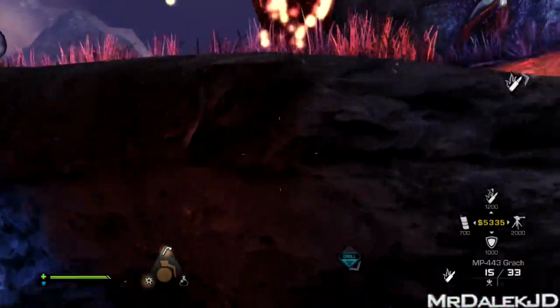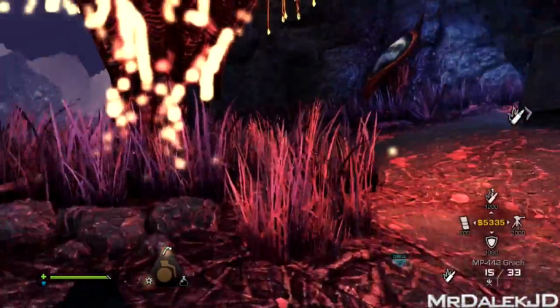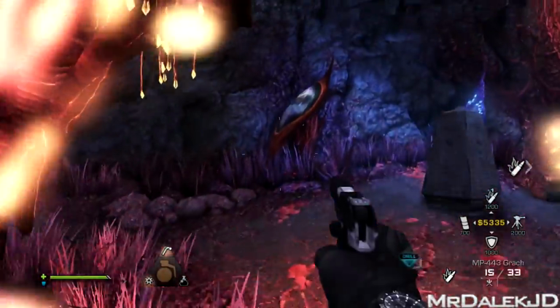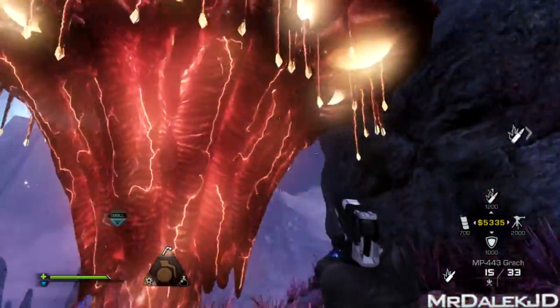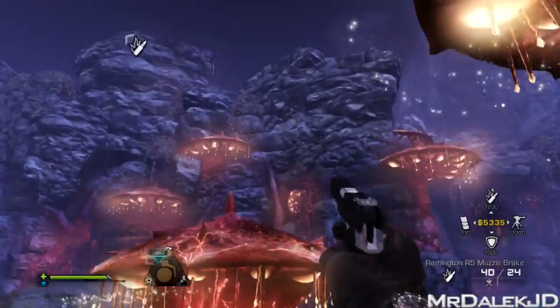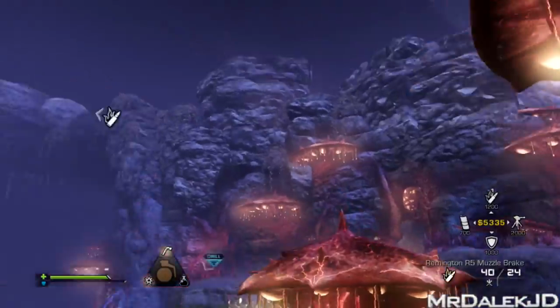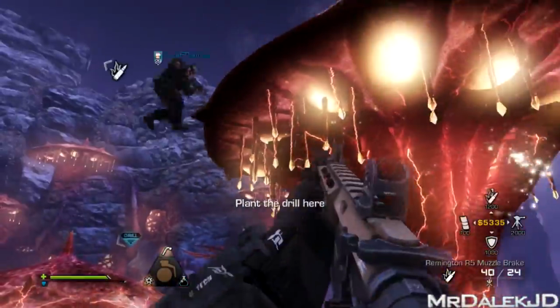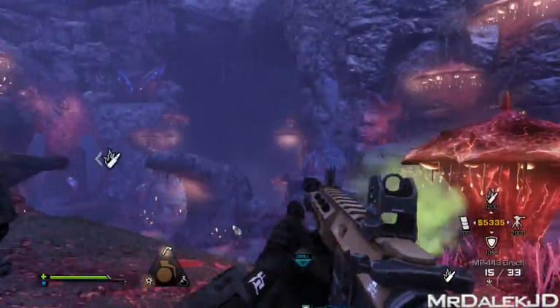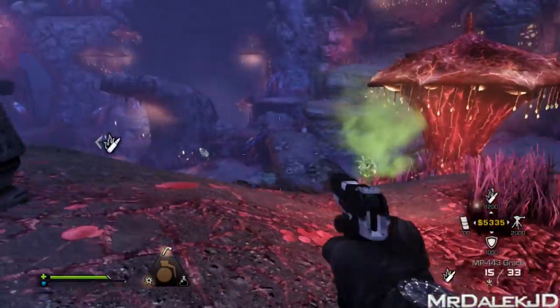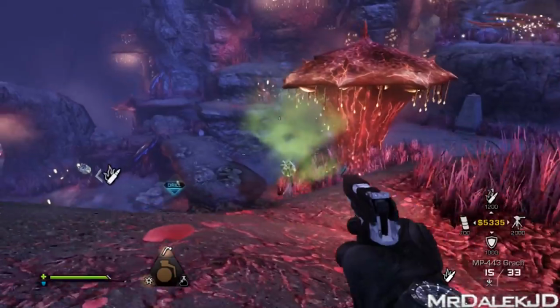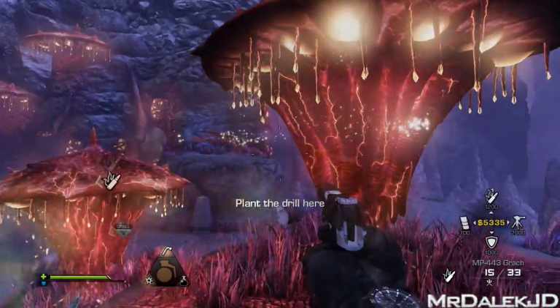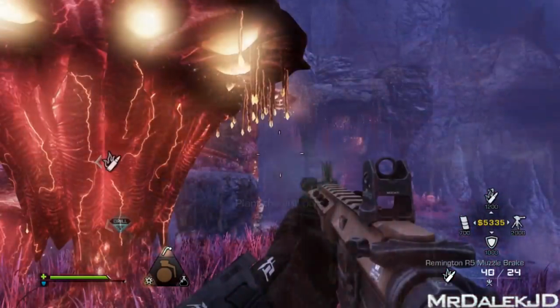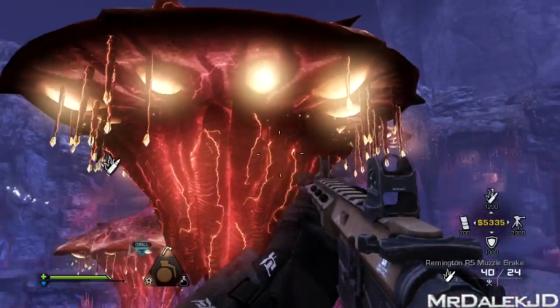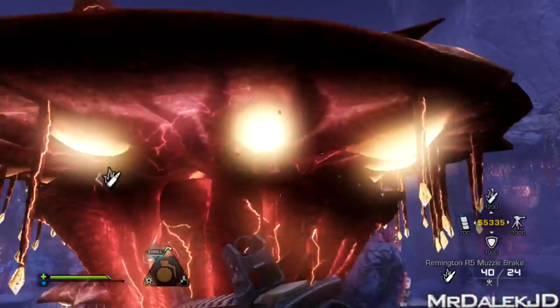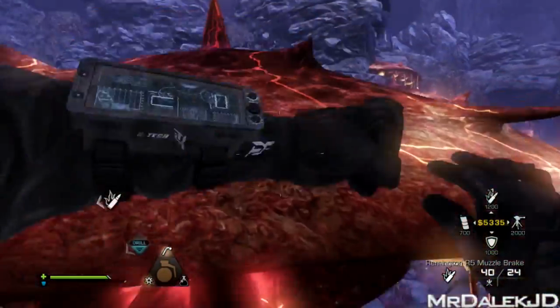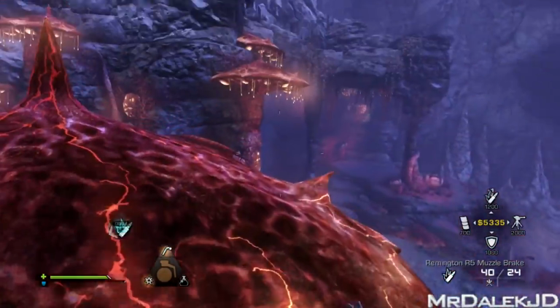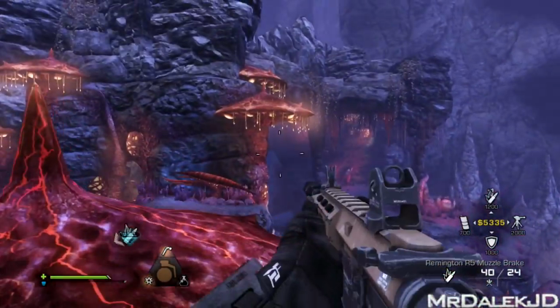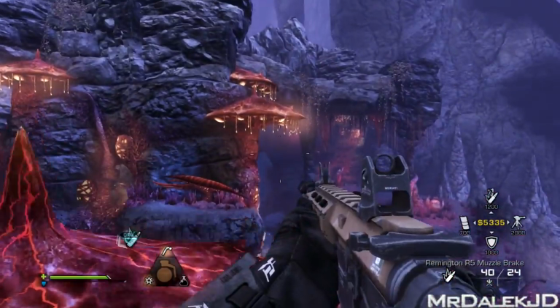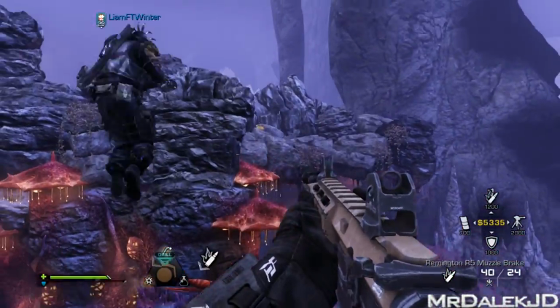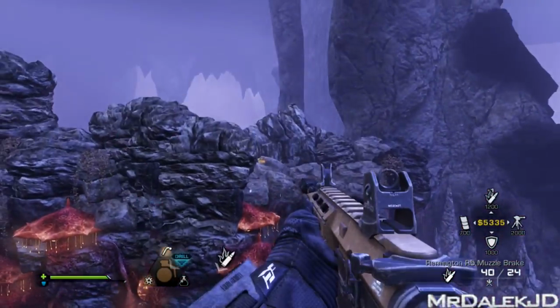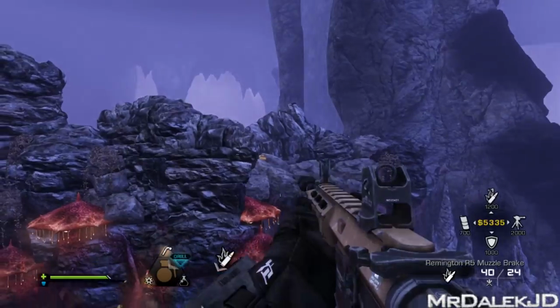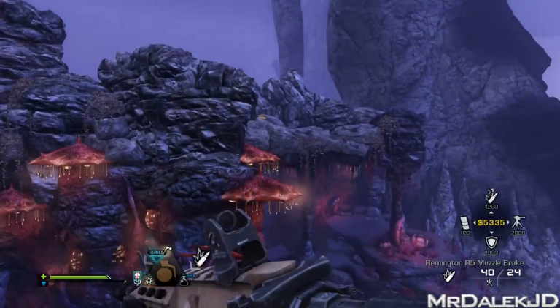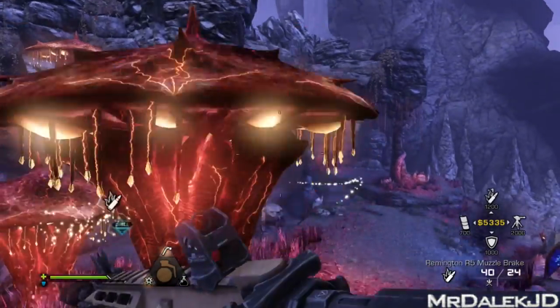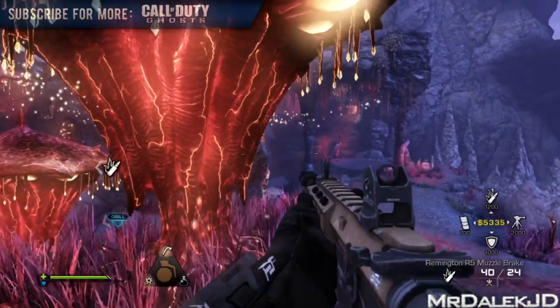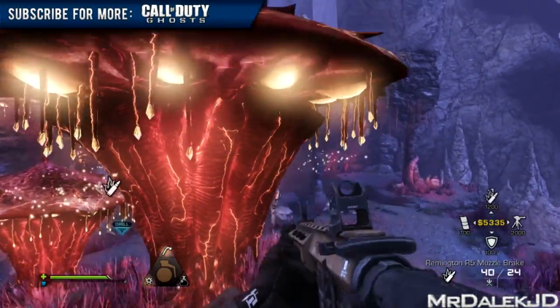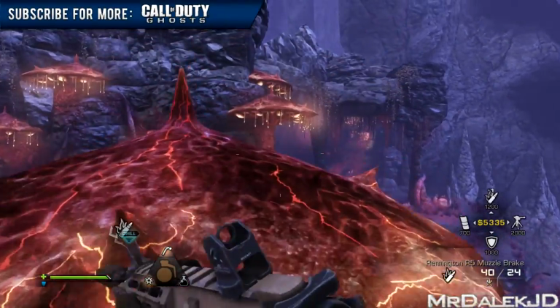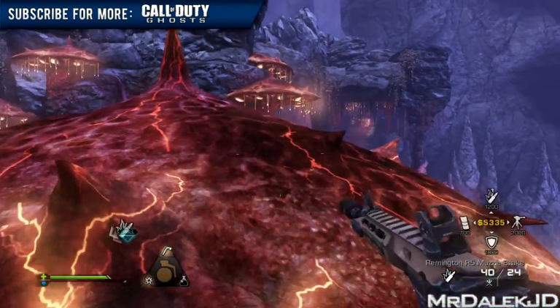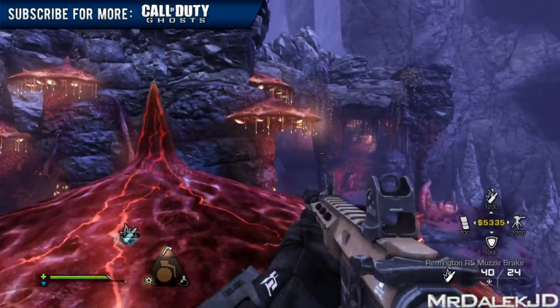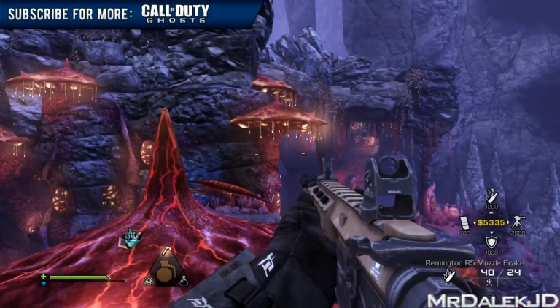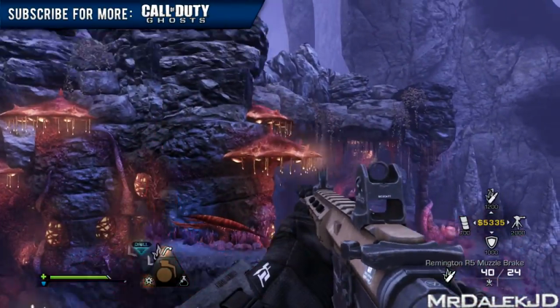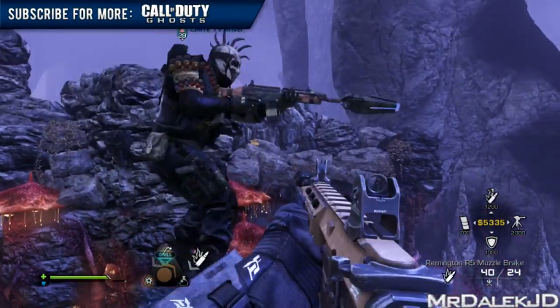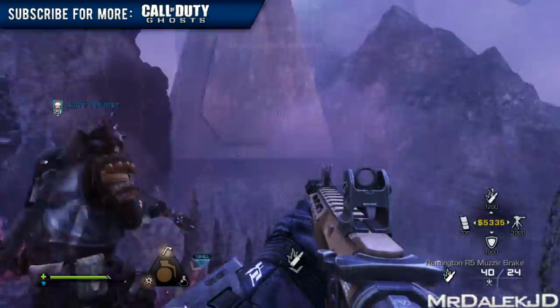What you want to do is come over to this mushroom pad. As you start to bounce on it, if you look in this direction you'll notice a really bright yellow Extinction Egg on top of that cliff there, just kind of chilling there. What you need to do is spray it with a weapon.